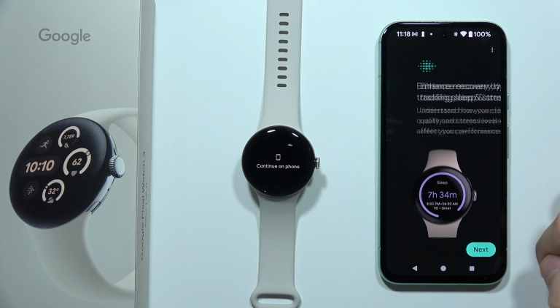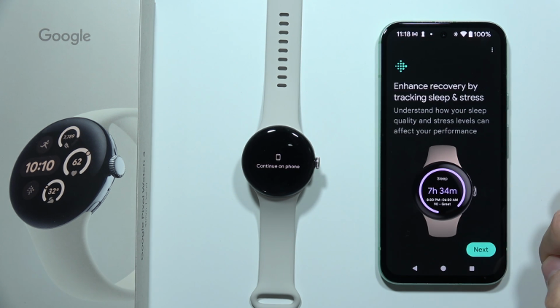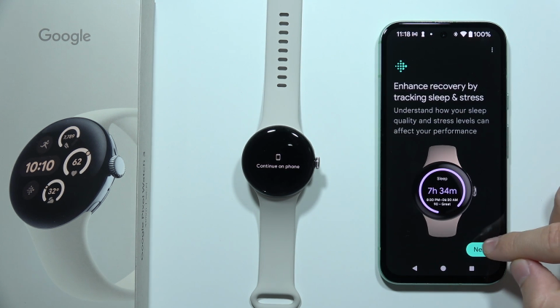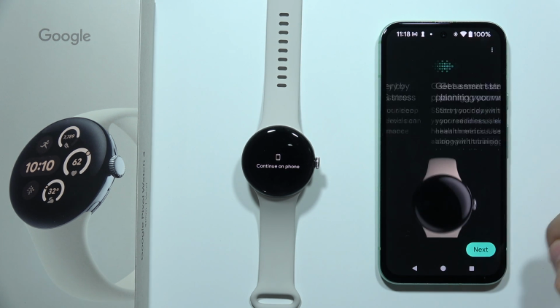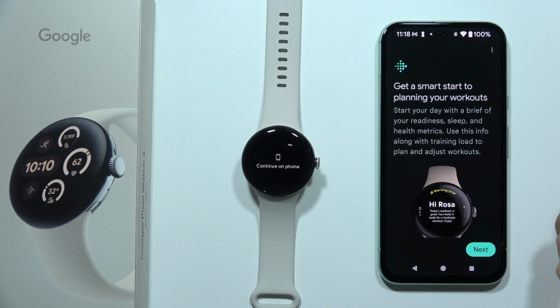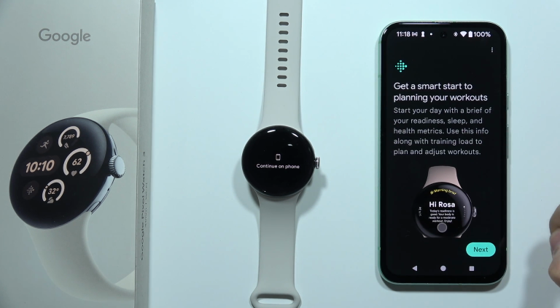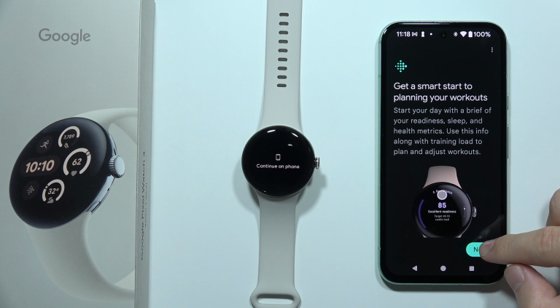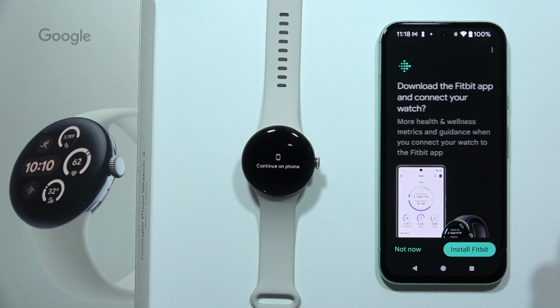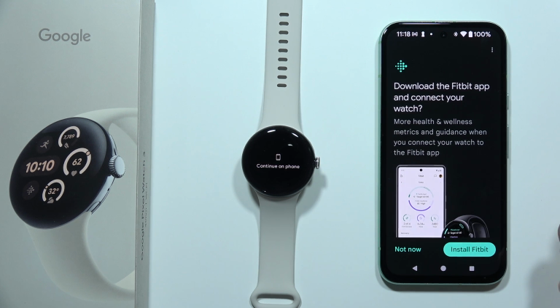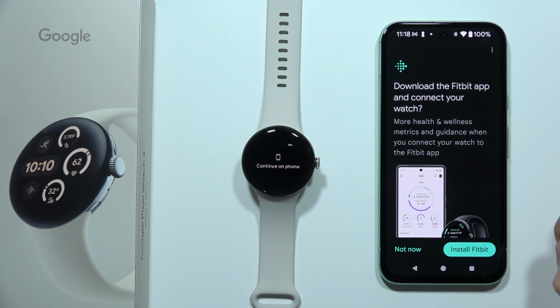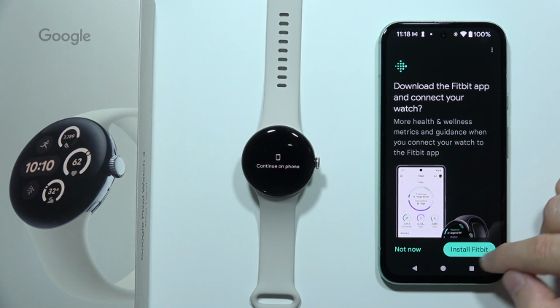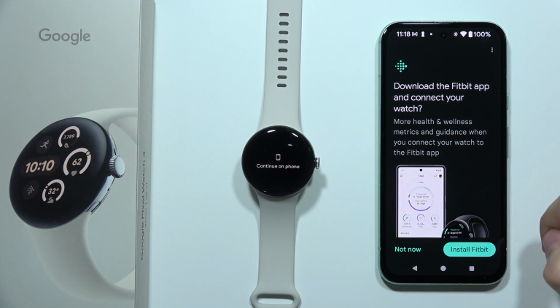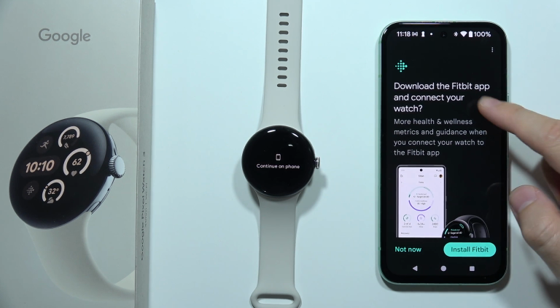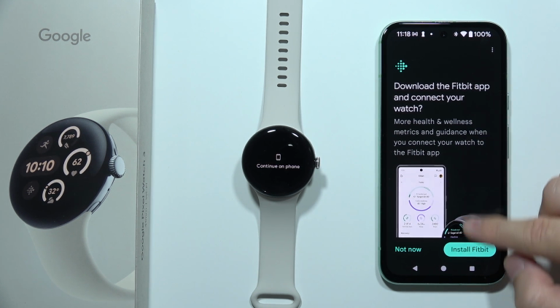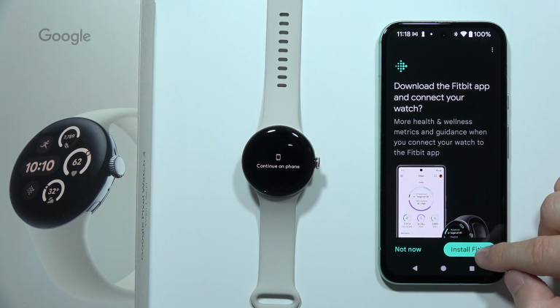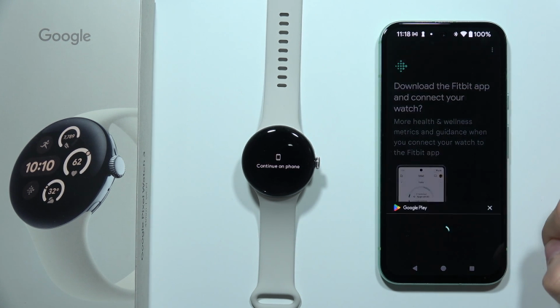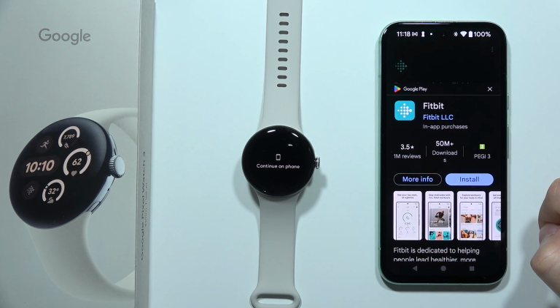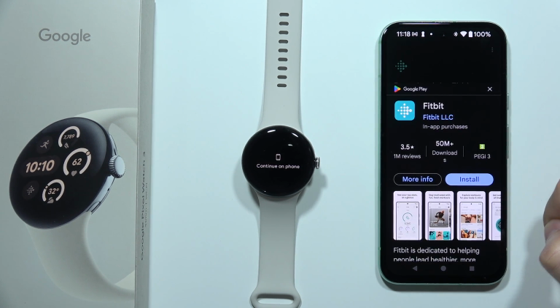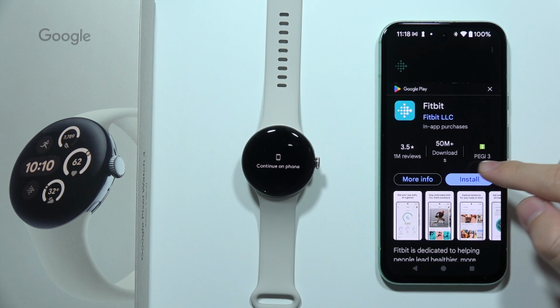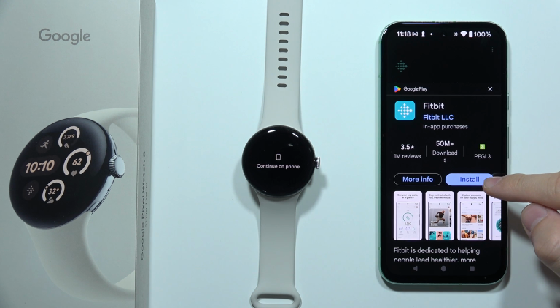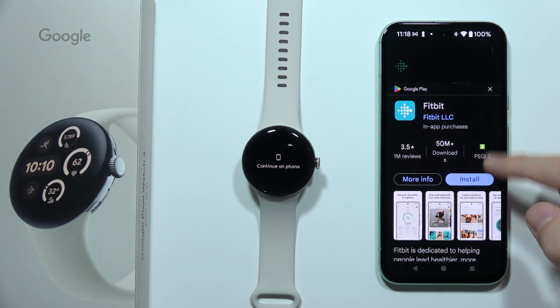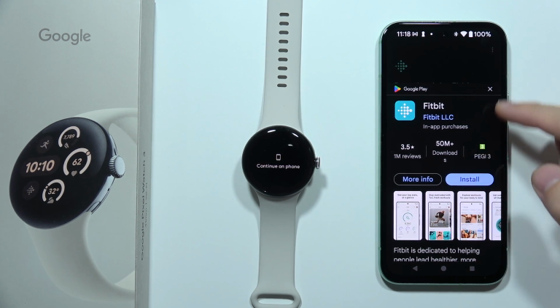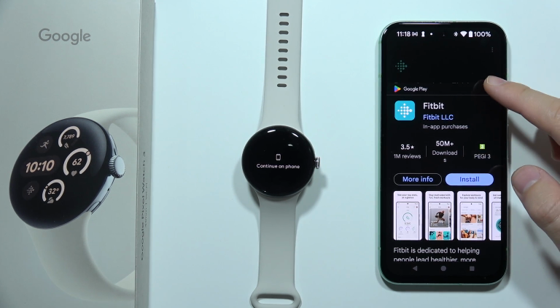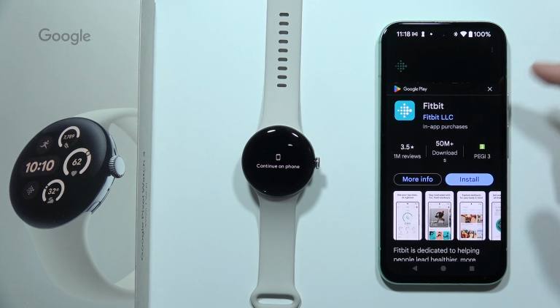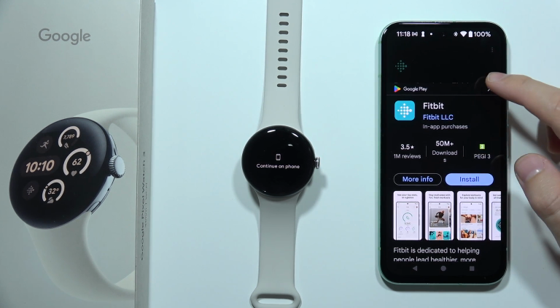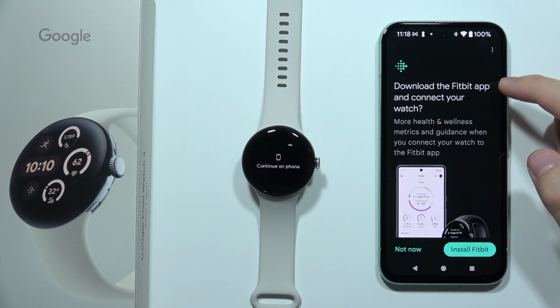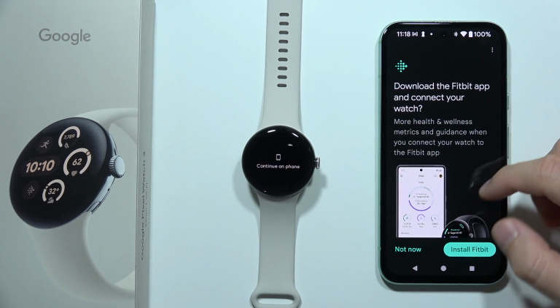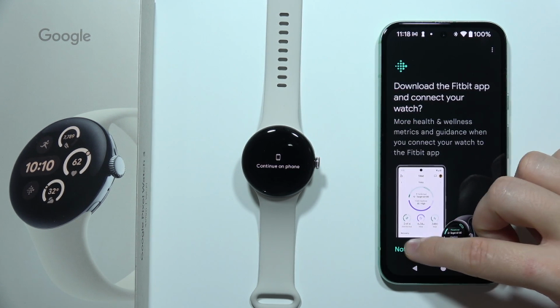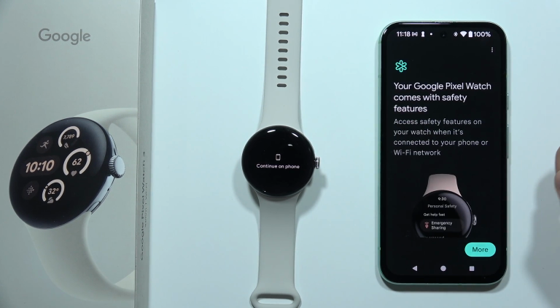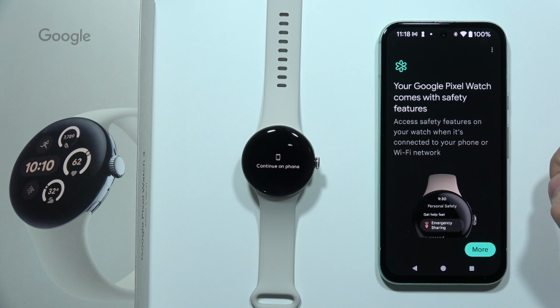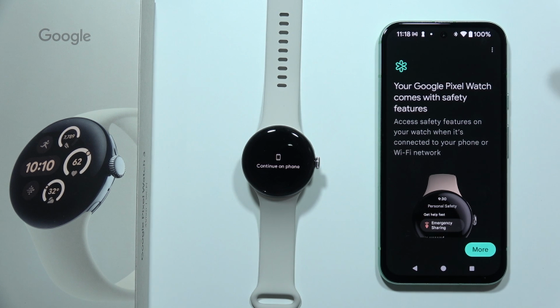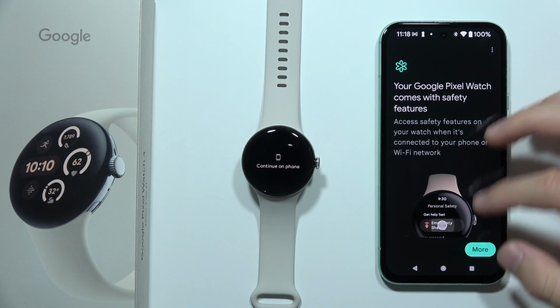Click Next, click Next again, keep tapping right here, and you can install the Fitbit application. You can click here and go through three steps. But if you don't want to do this, you can click Not Now and do this later.